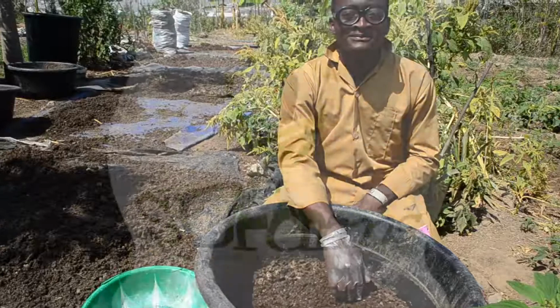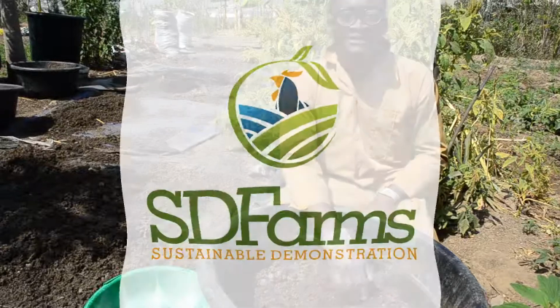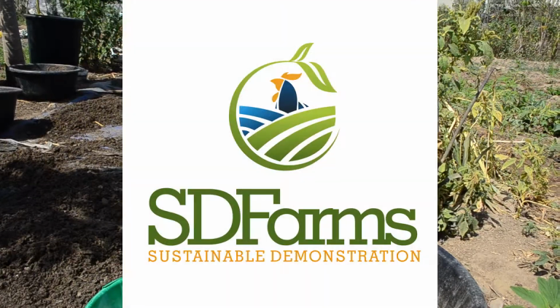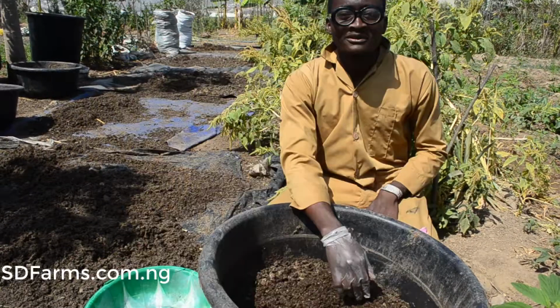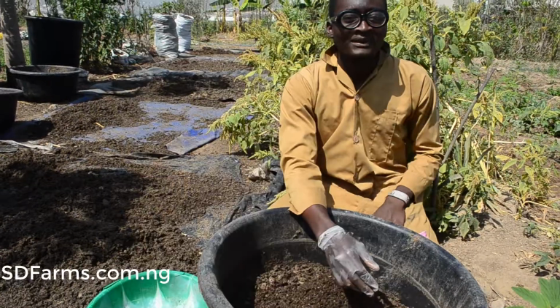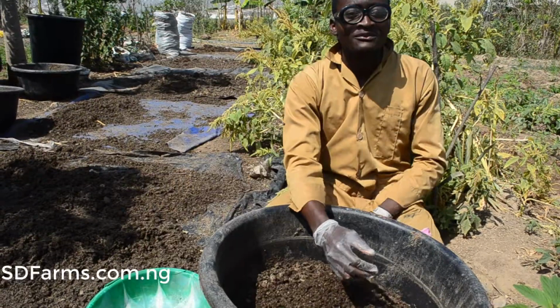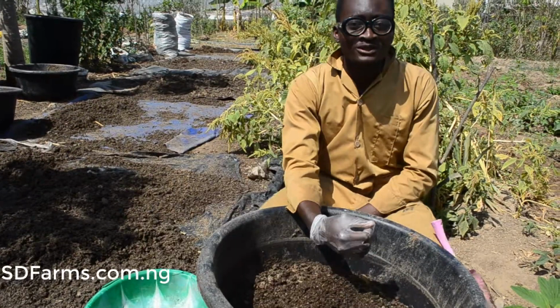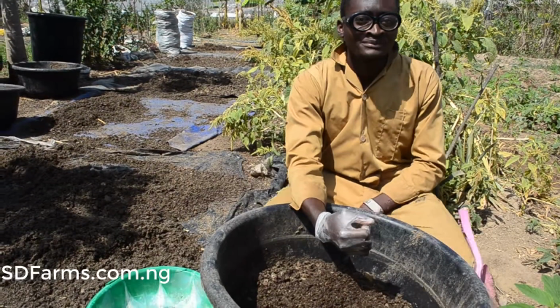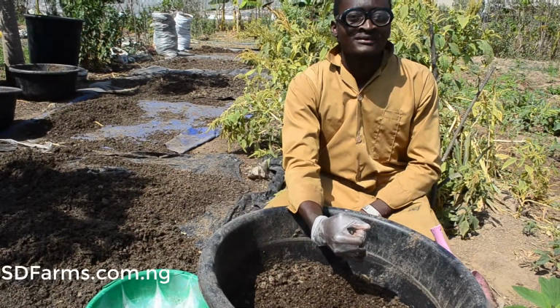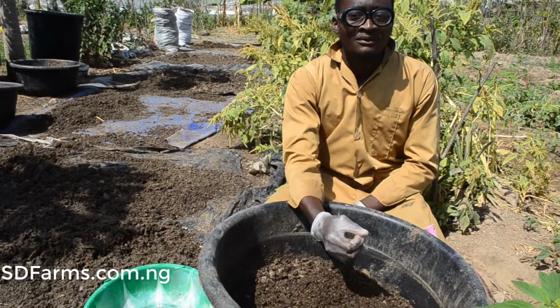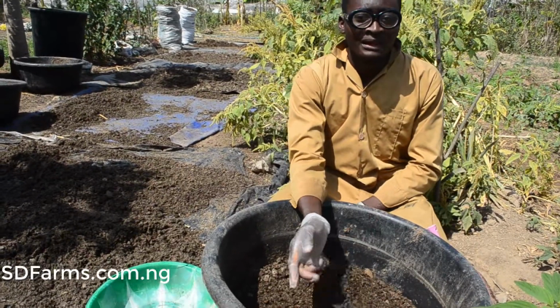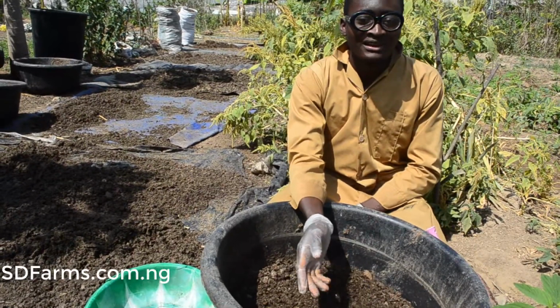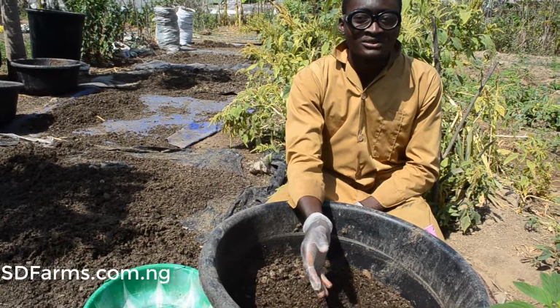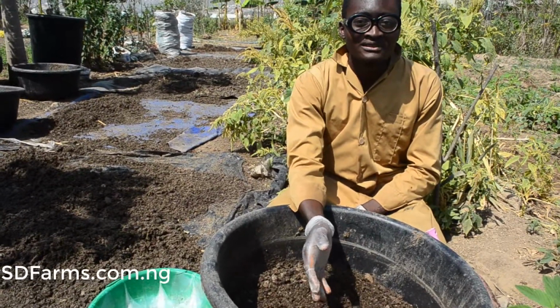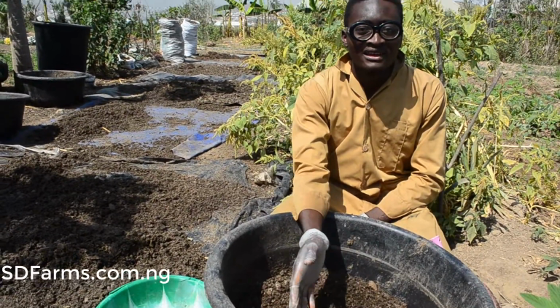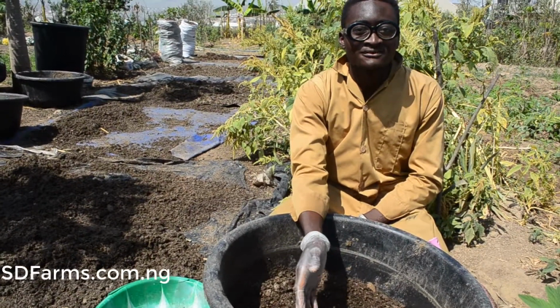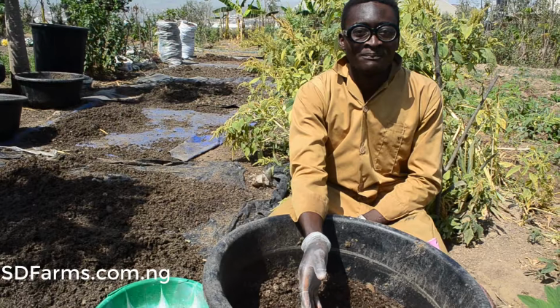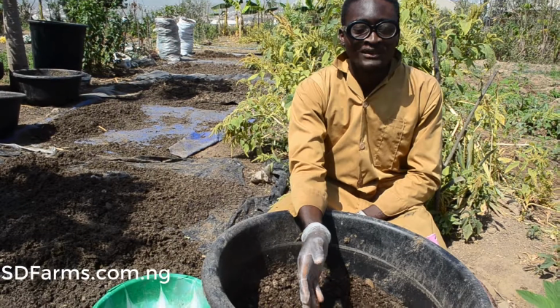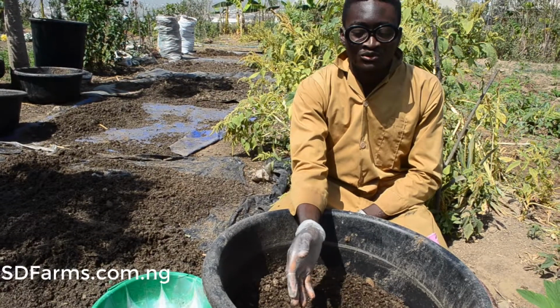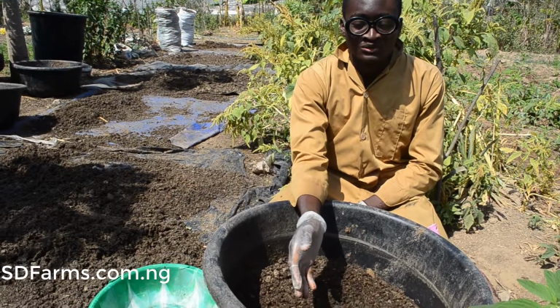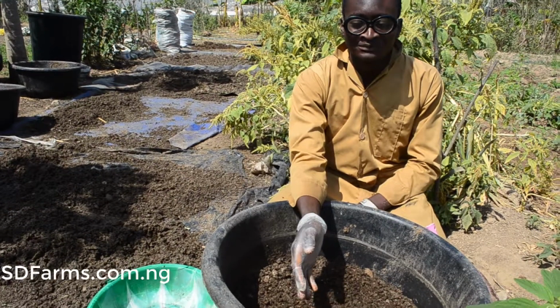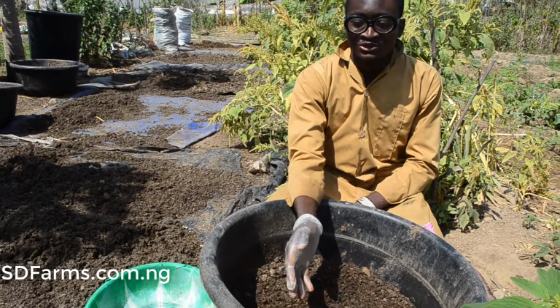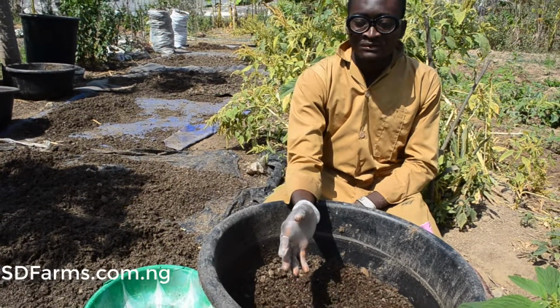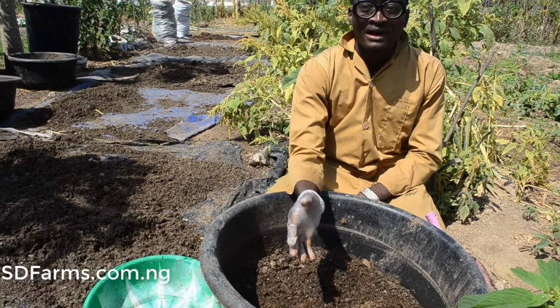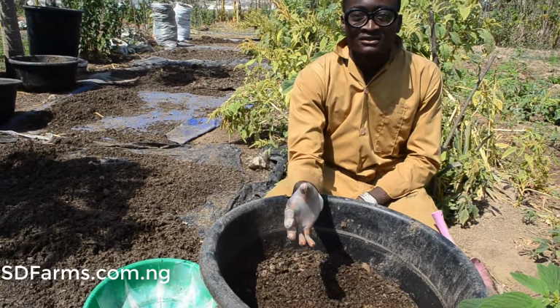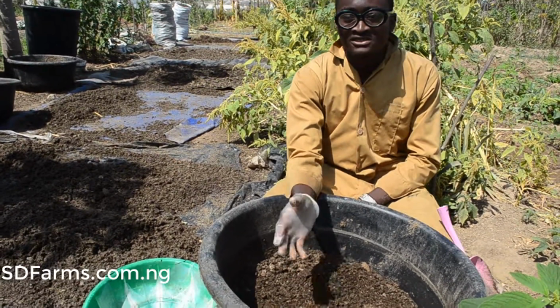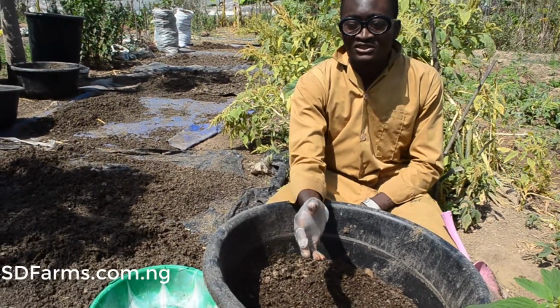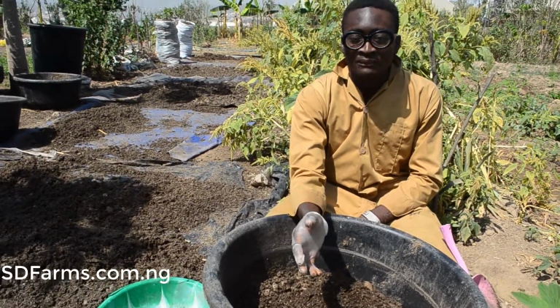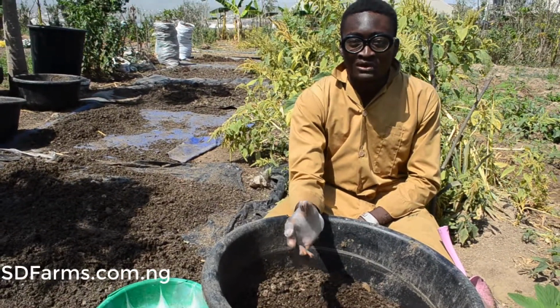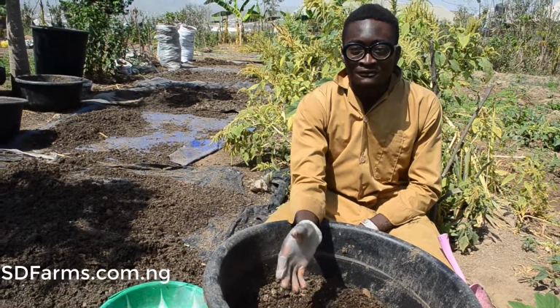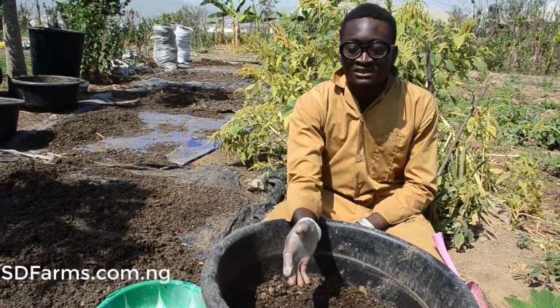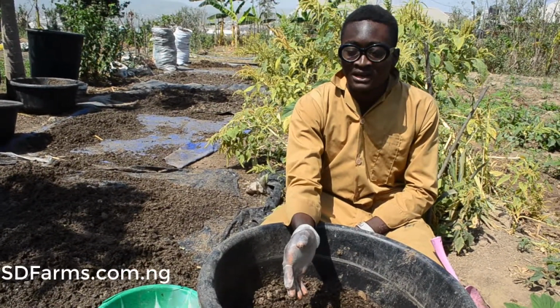I'm Victor, a student at SD Farm in Orozo. I'm working in the fish section now.